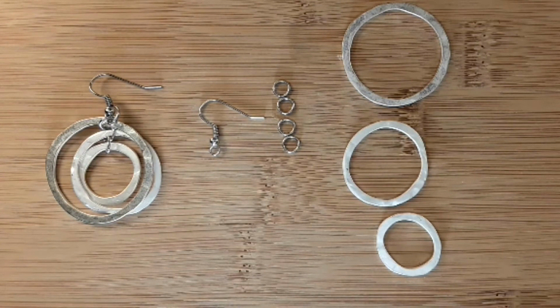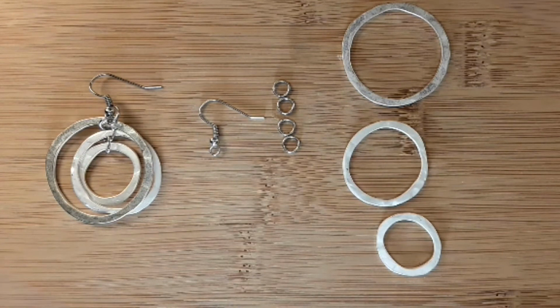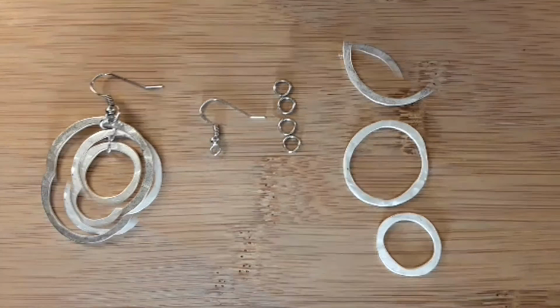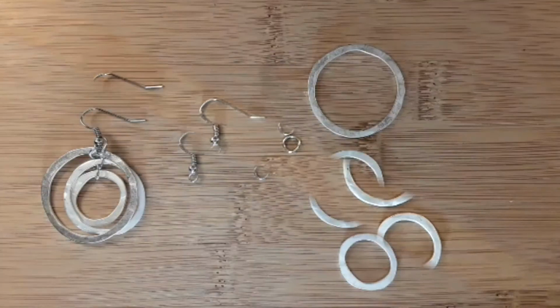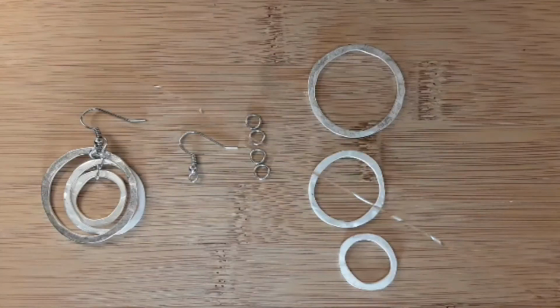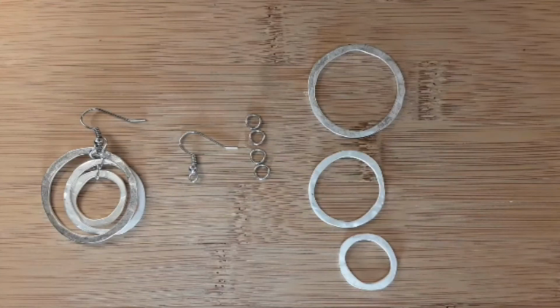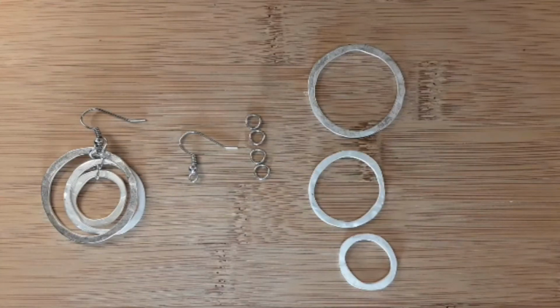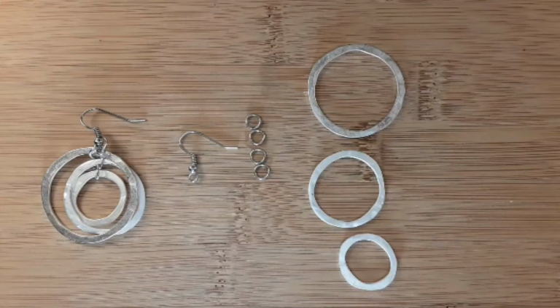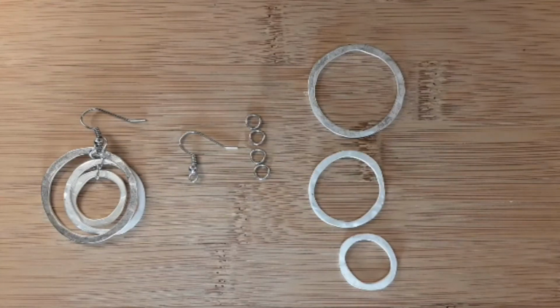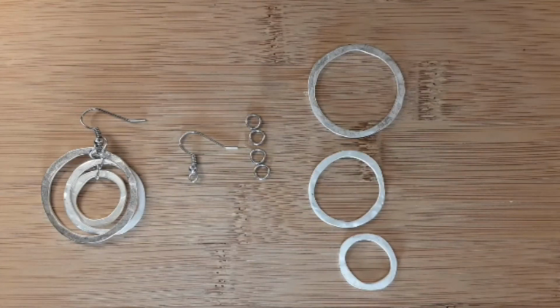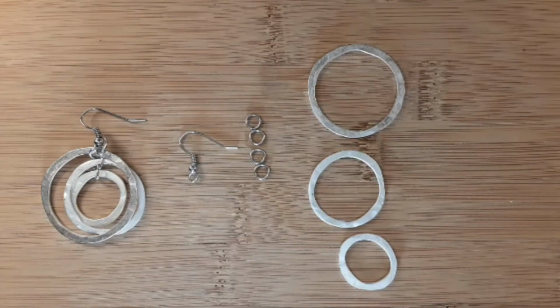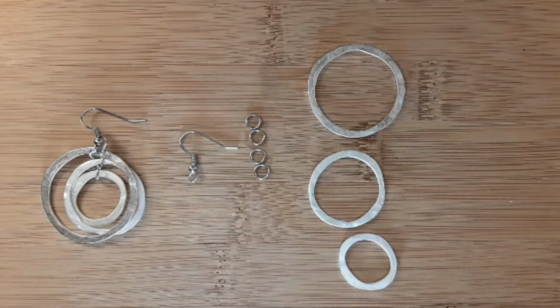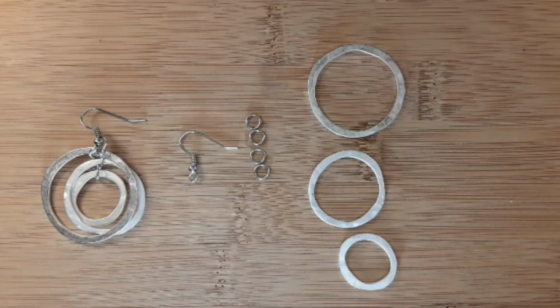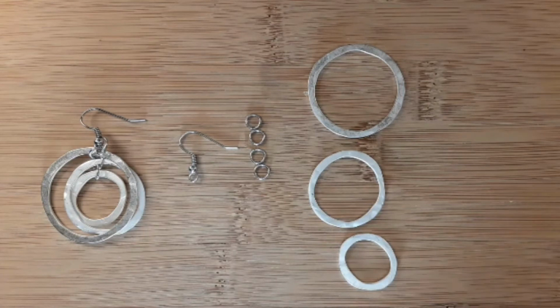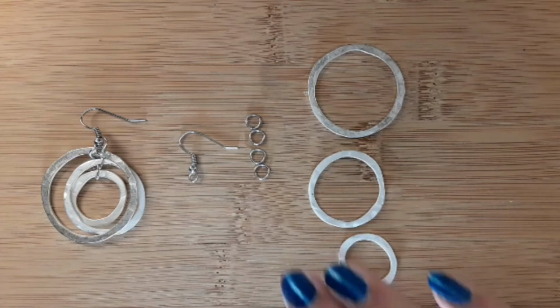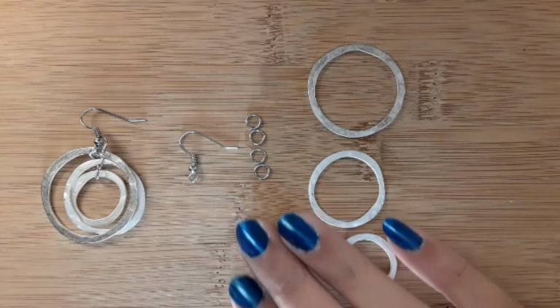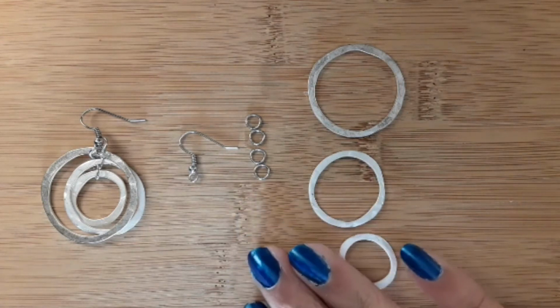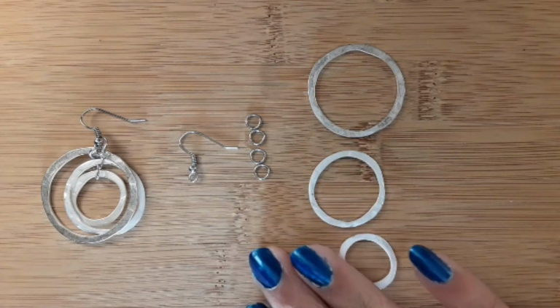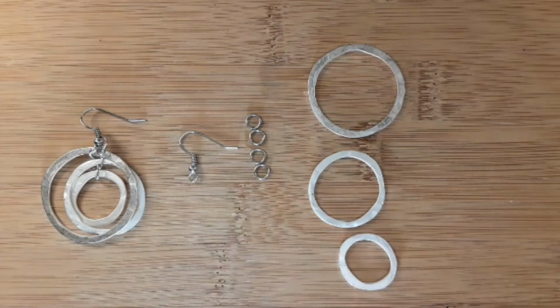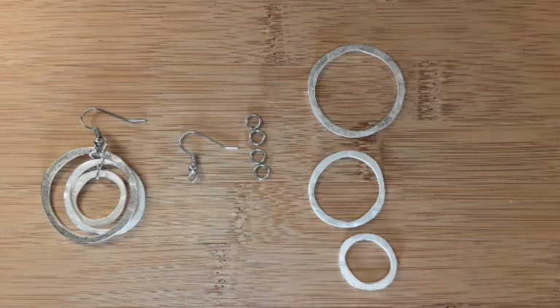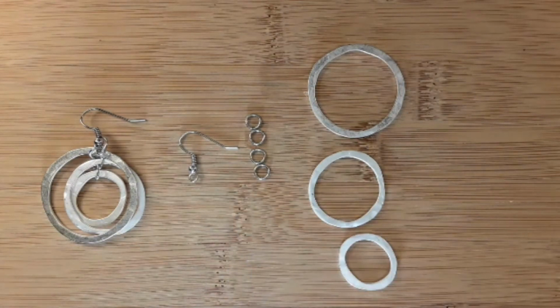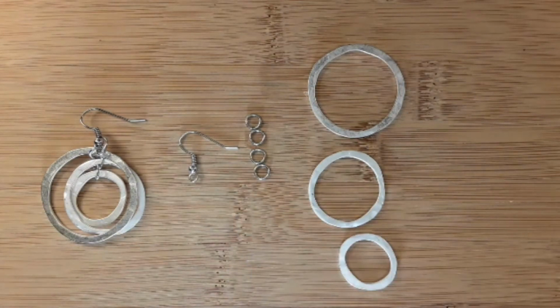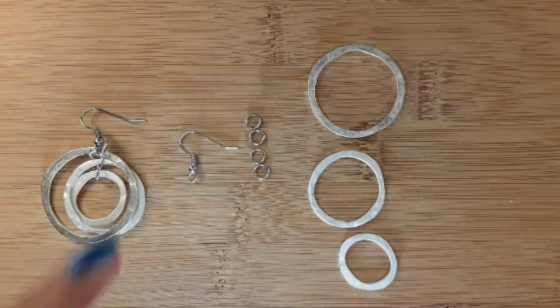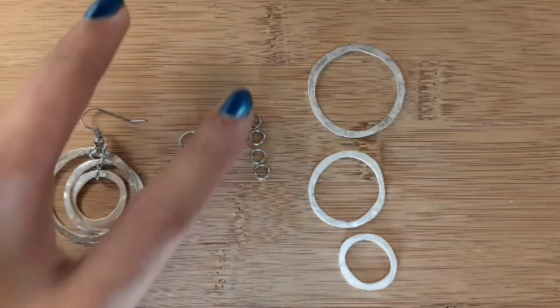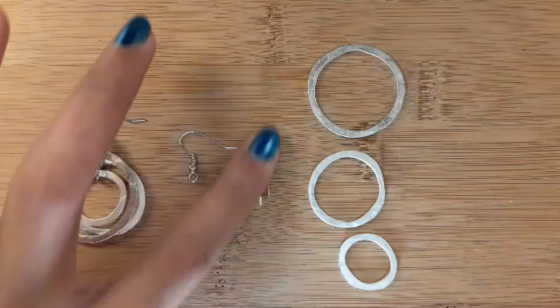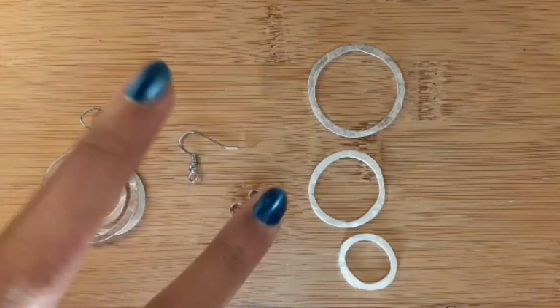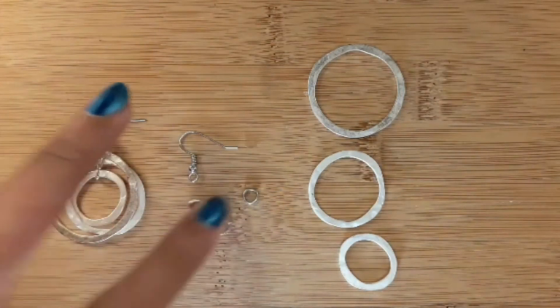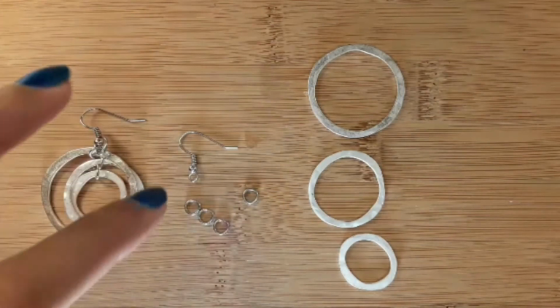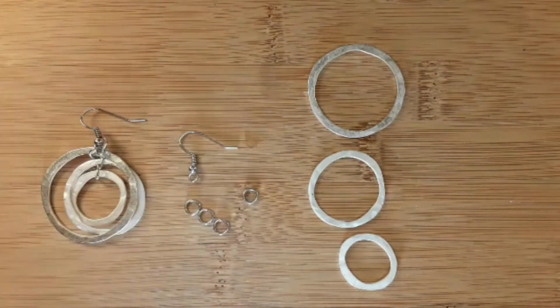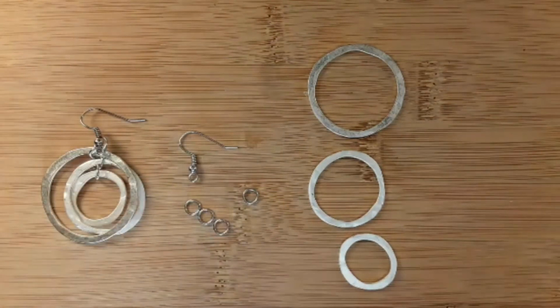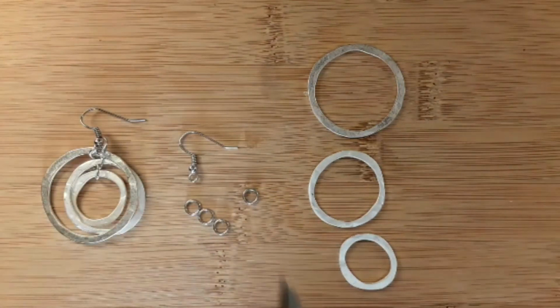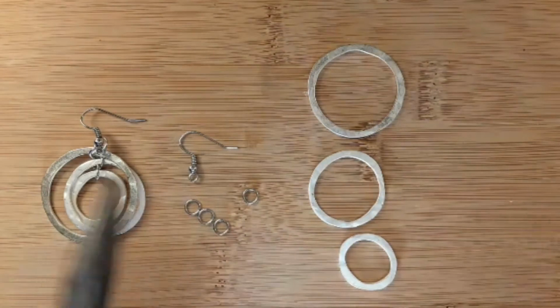So let's get started on making this earring. The first thing we're going to be doing is opening all of our jump rings that we have here.